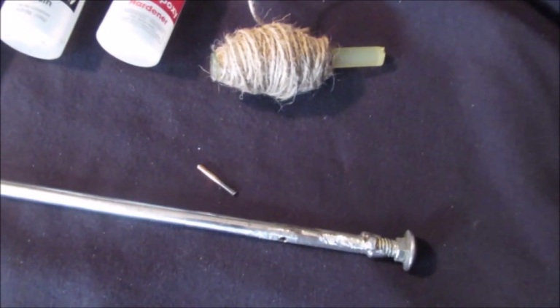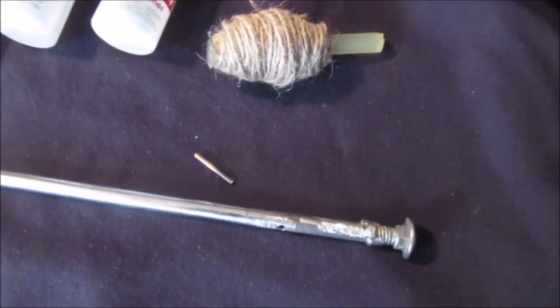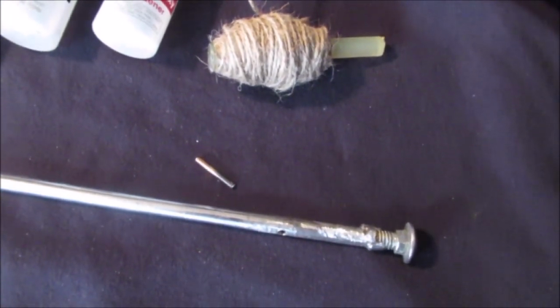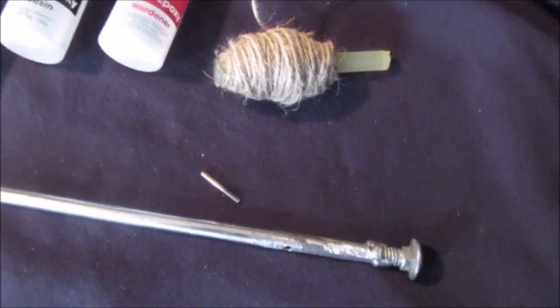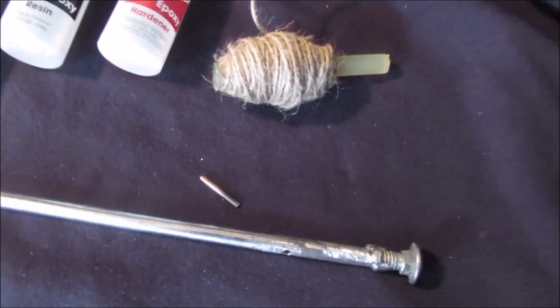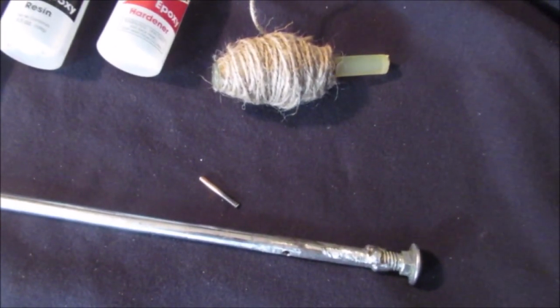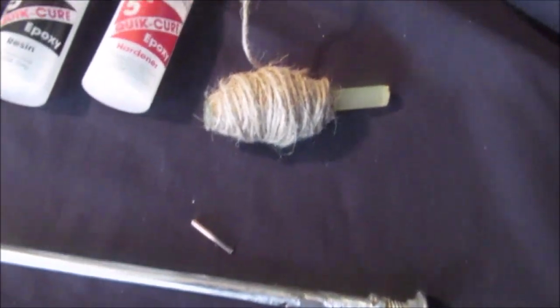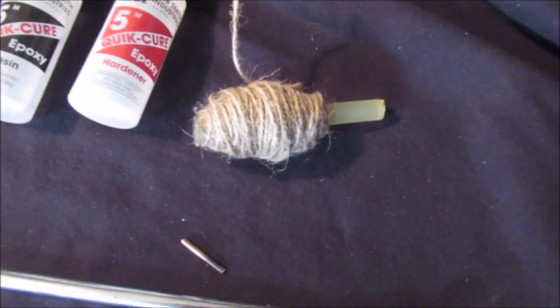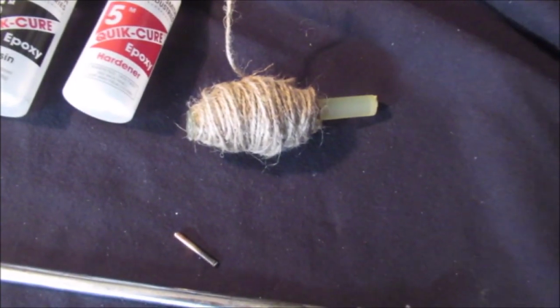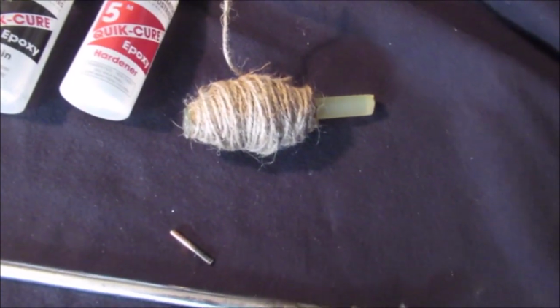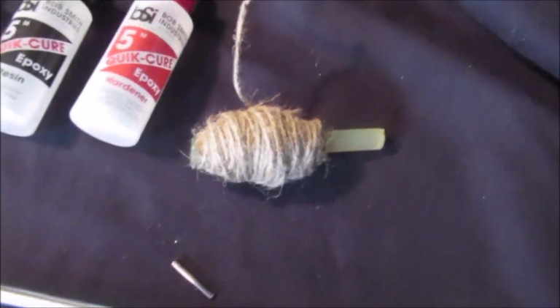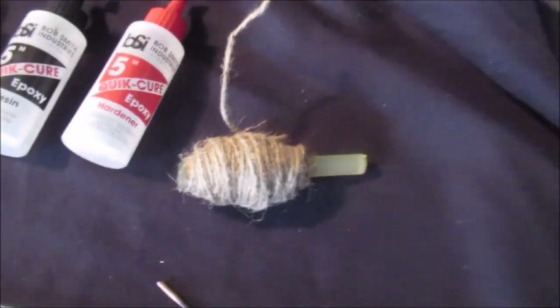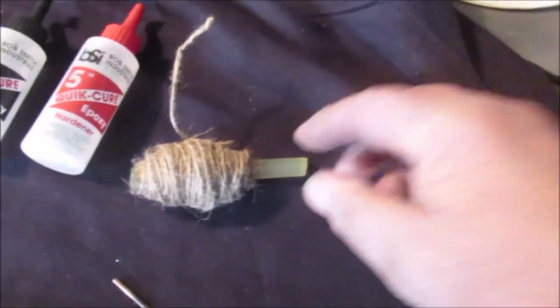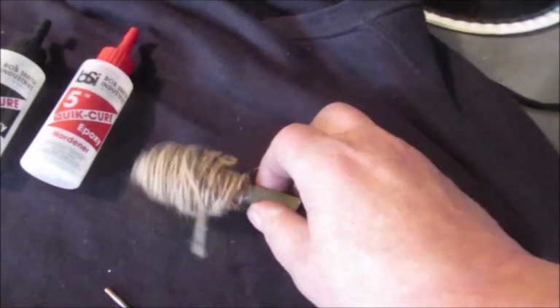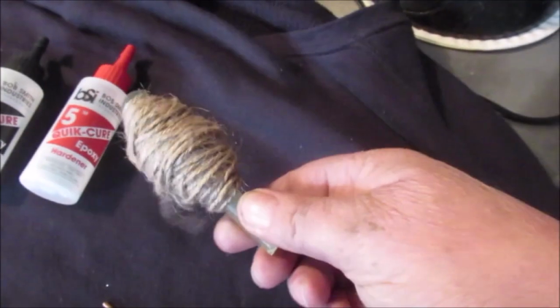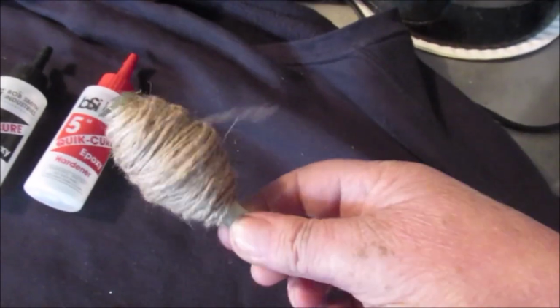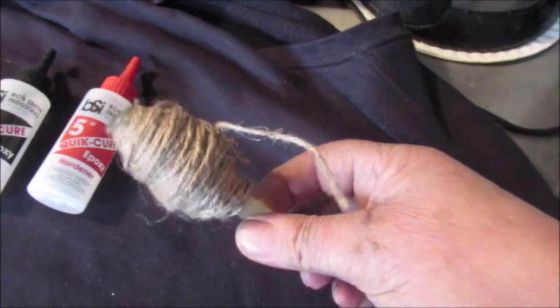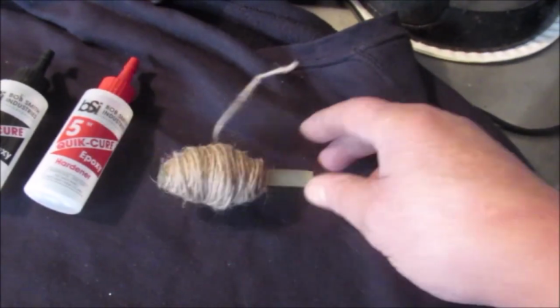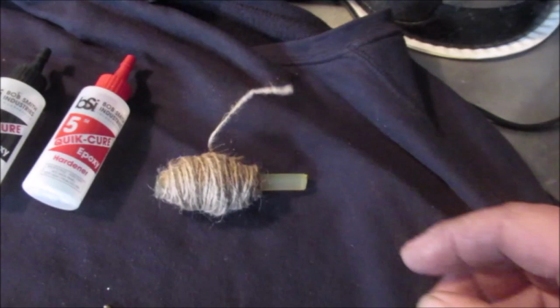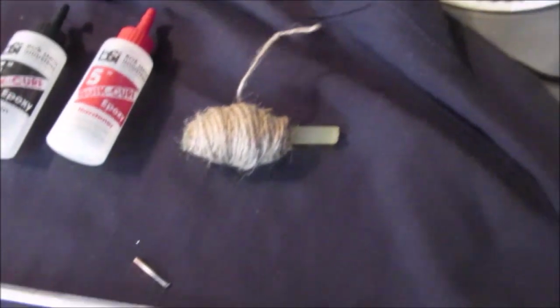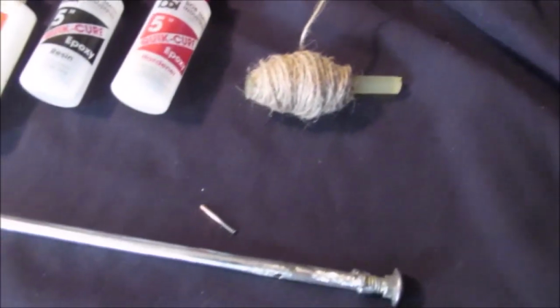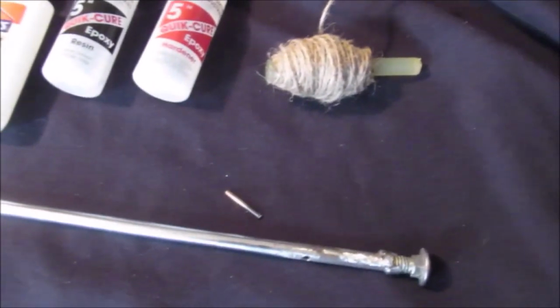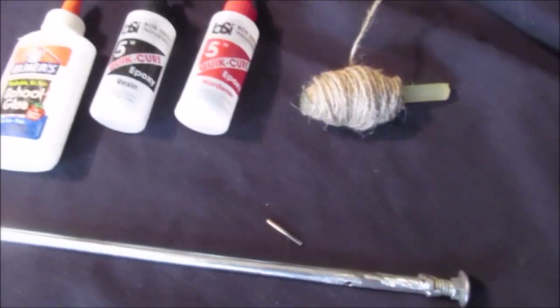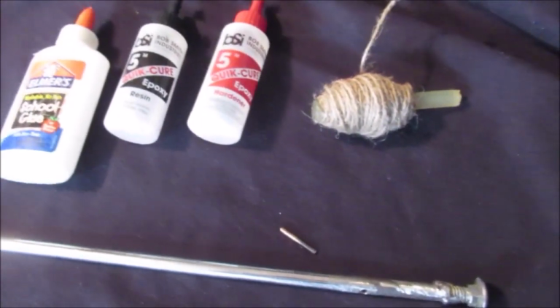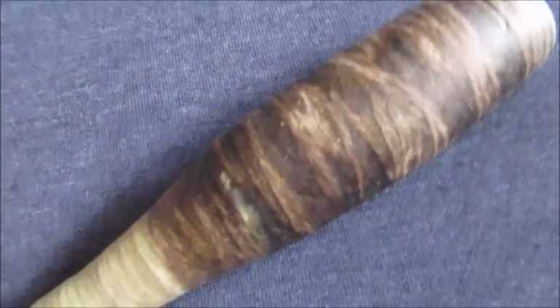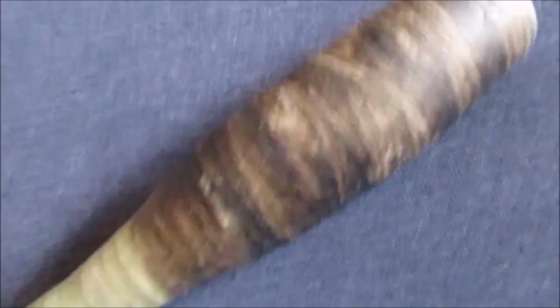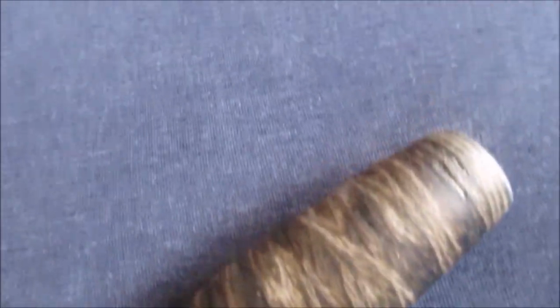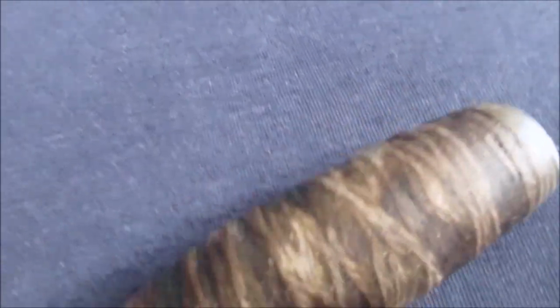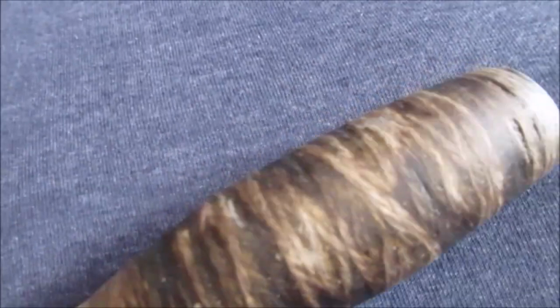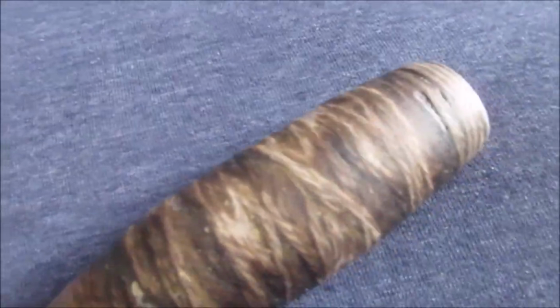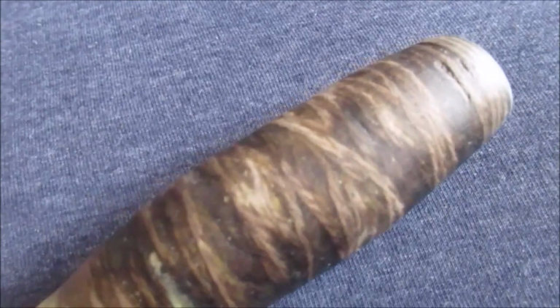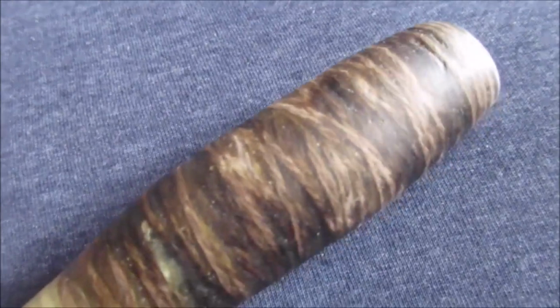It's going to take a while. It's going to take a lot of twine, and I'm glad I got a whole other roll. I rolled on a glue stick. Let's get to work. Okay, we are done.